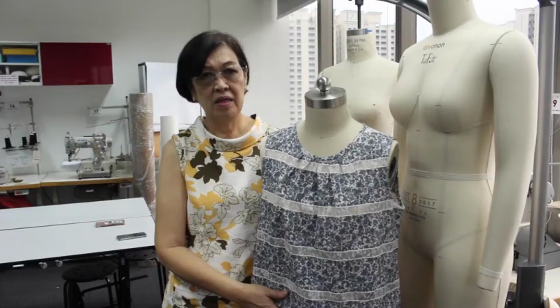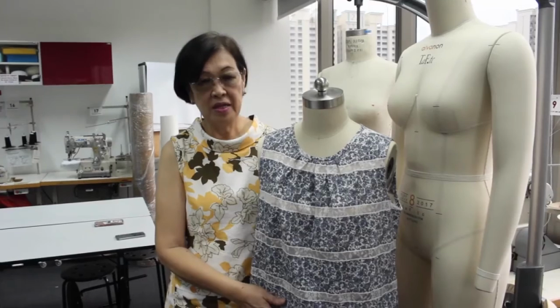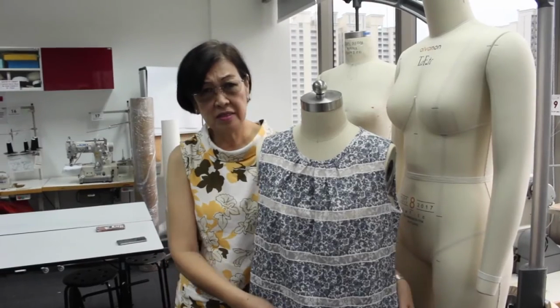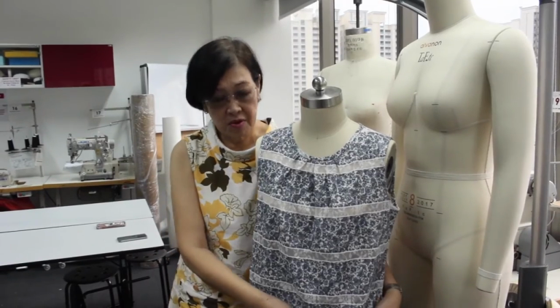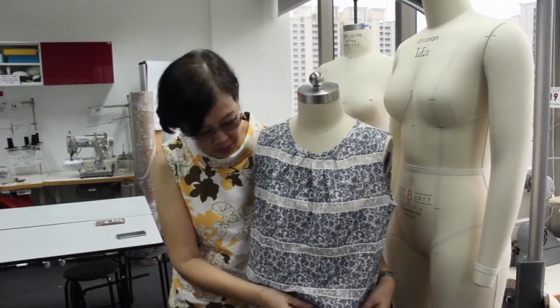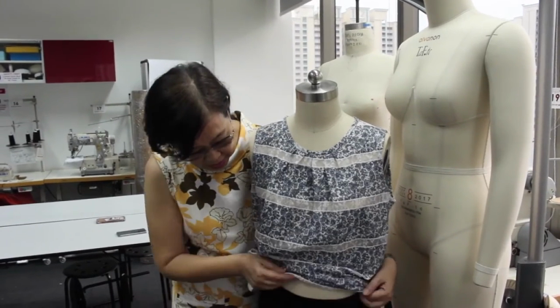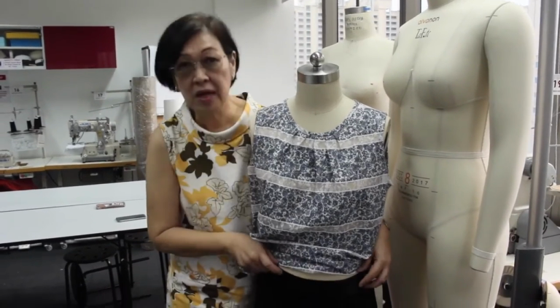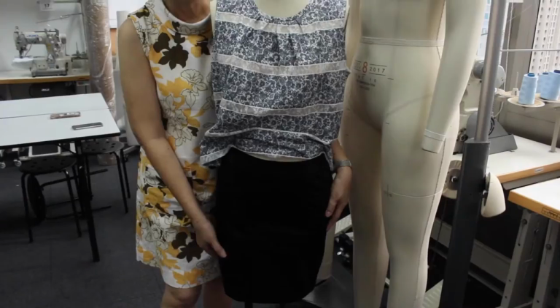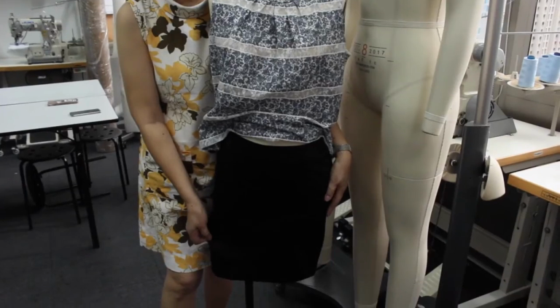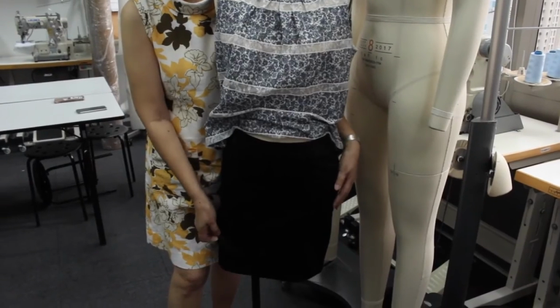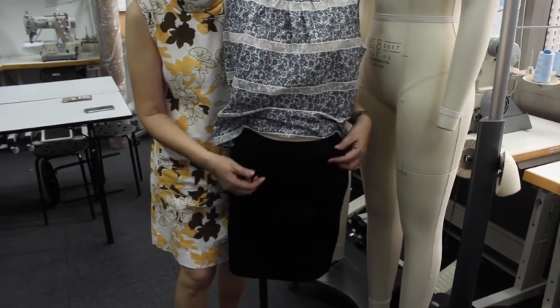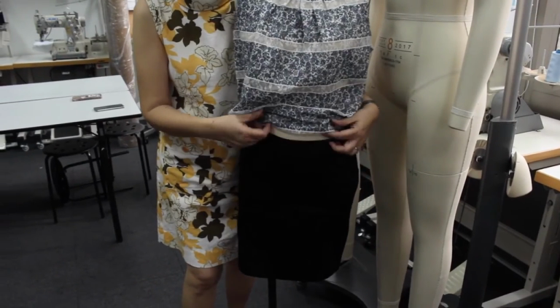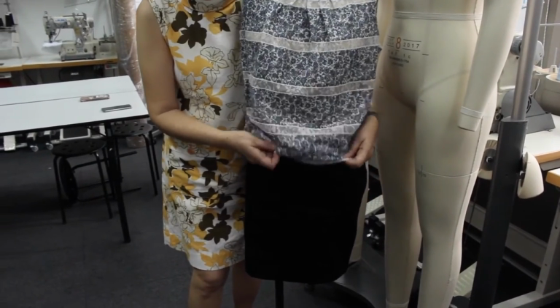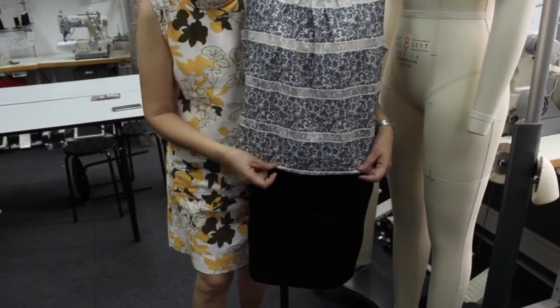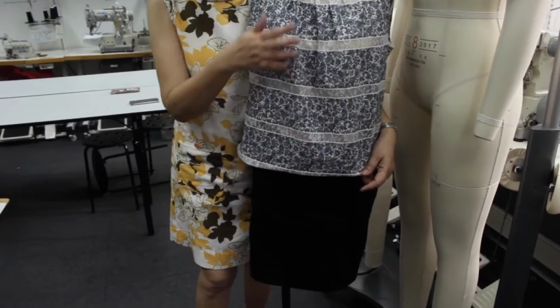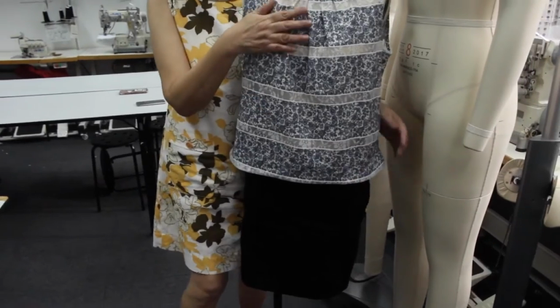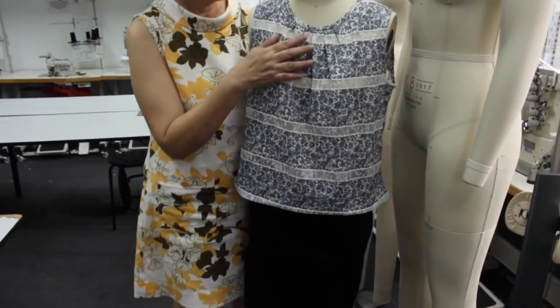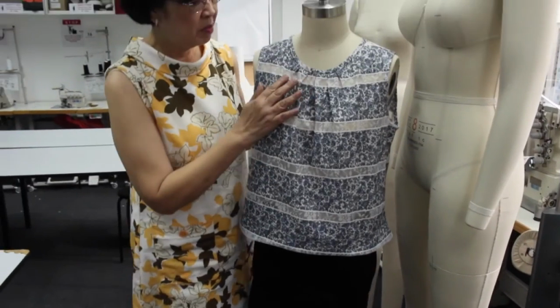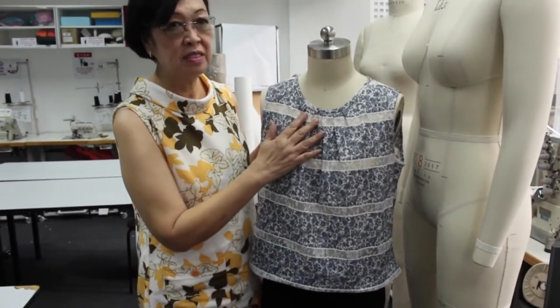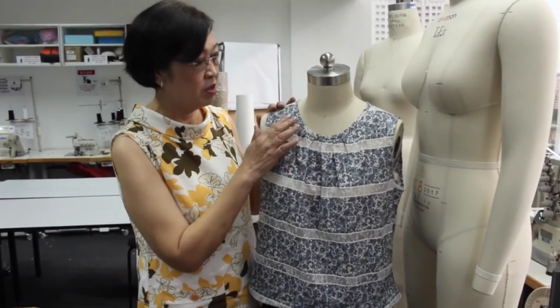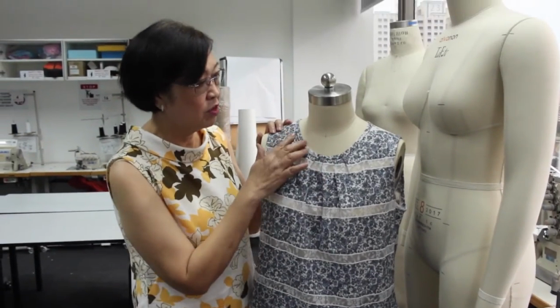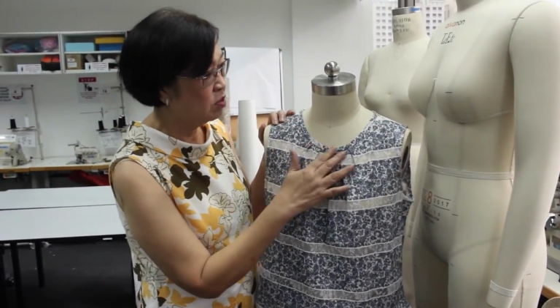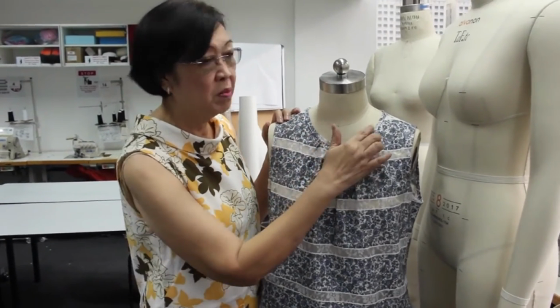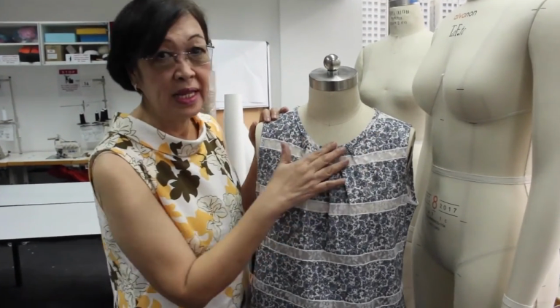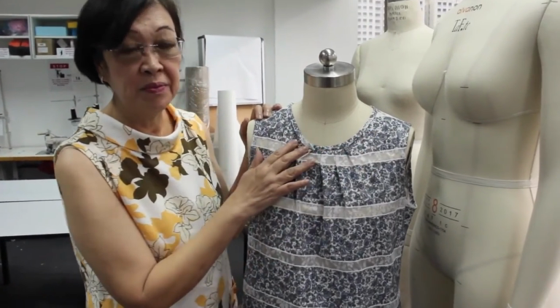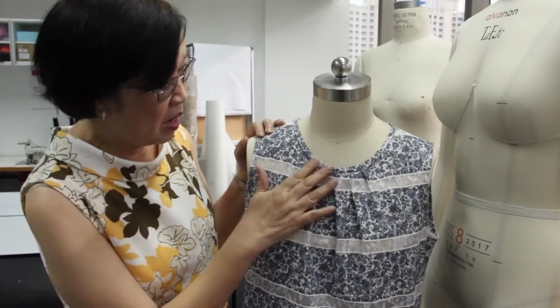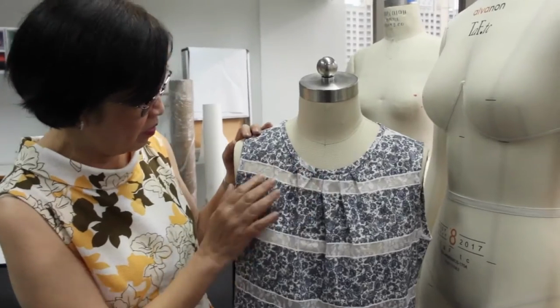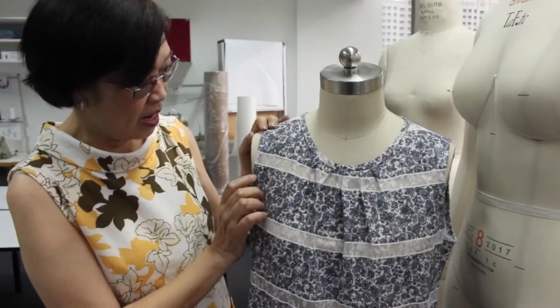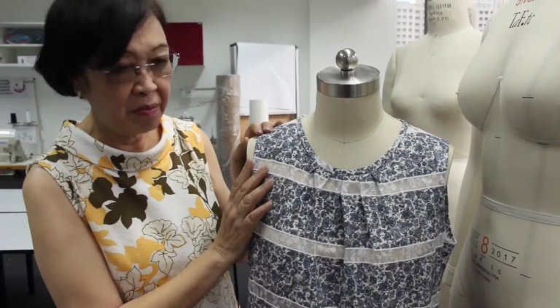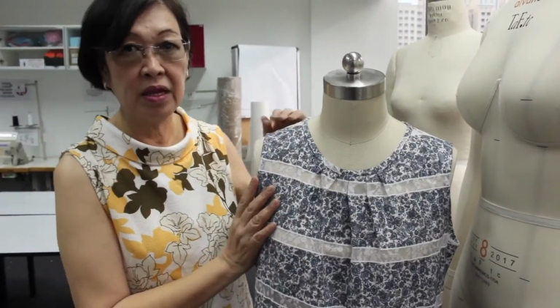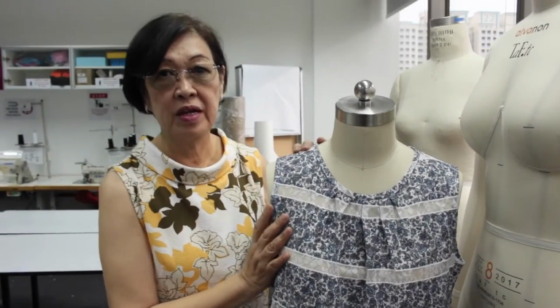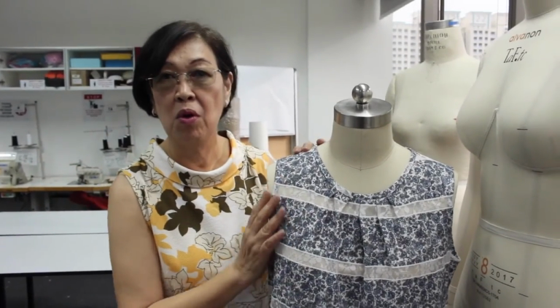In the BDS program, you will learn how to make a basic skirt and a top. This top is with pleats, and you also learn how to do binding of the armhole.